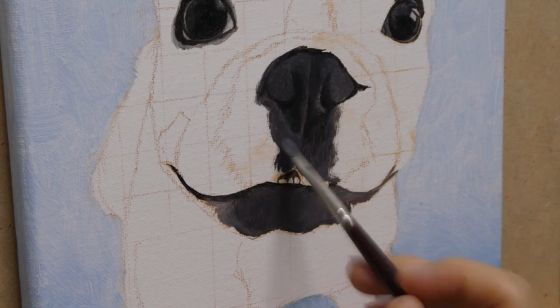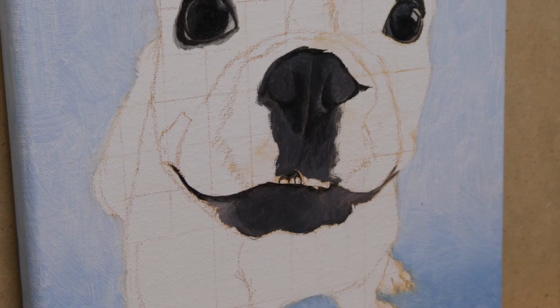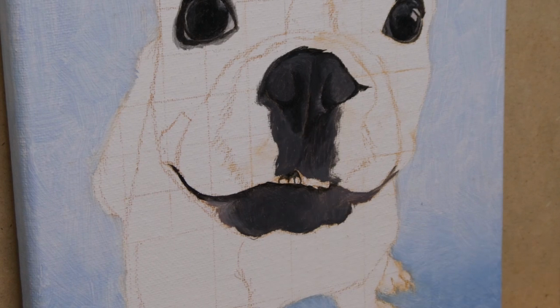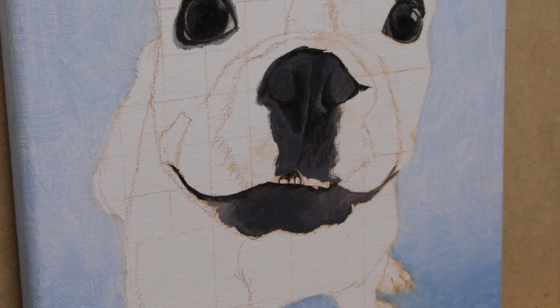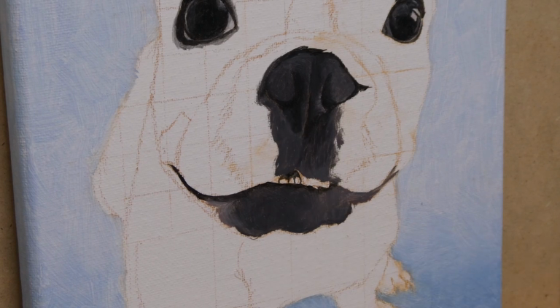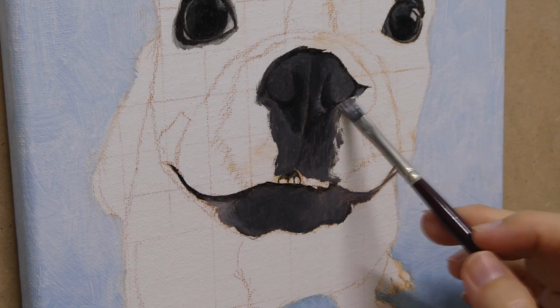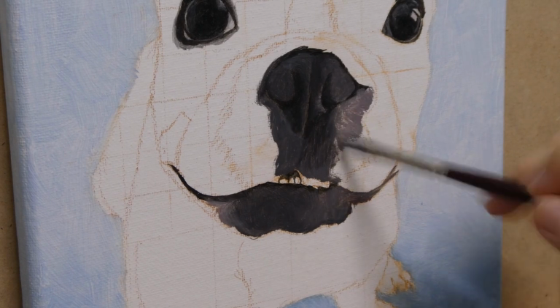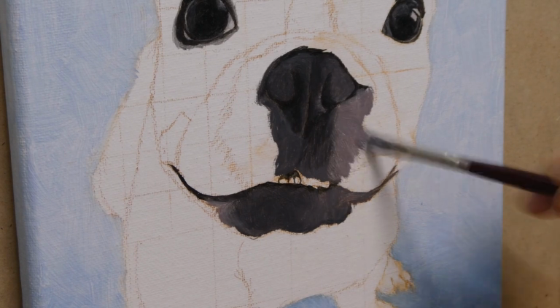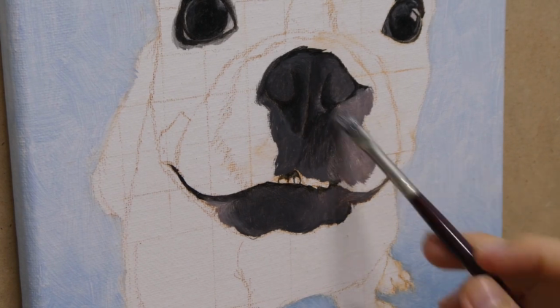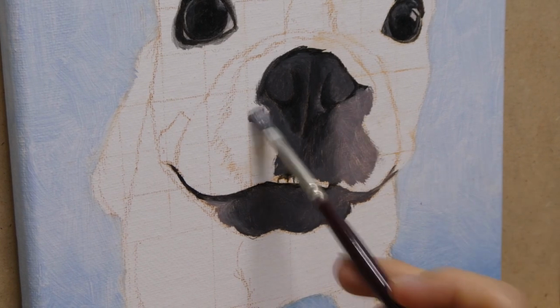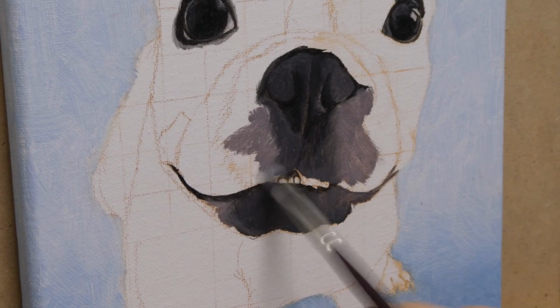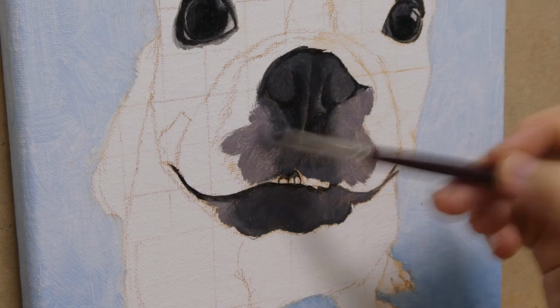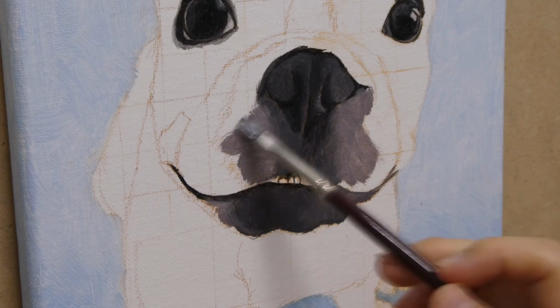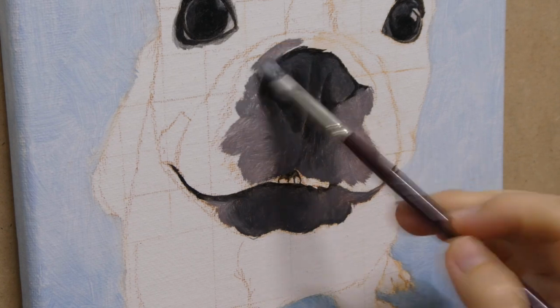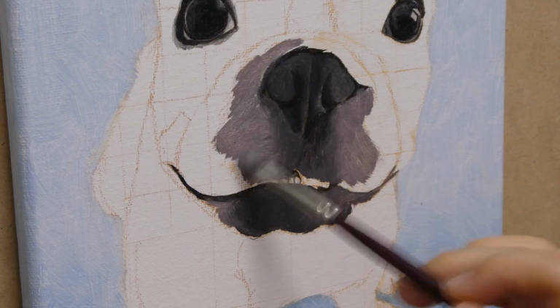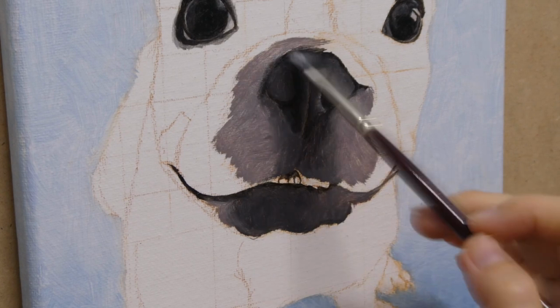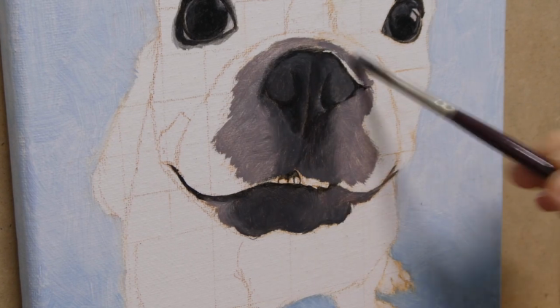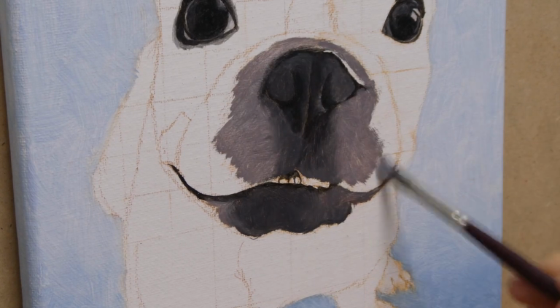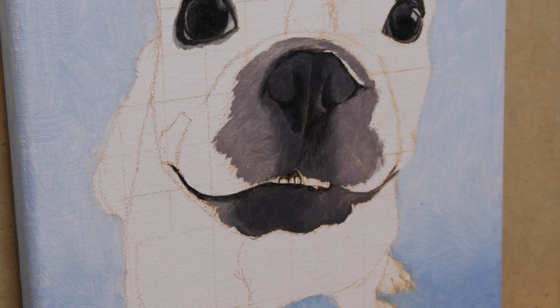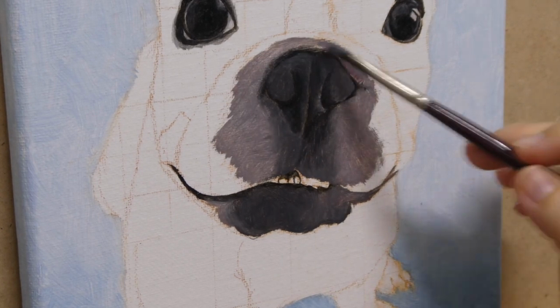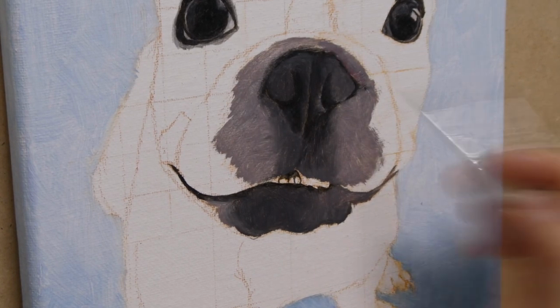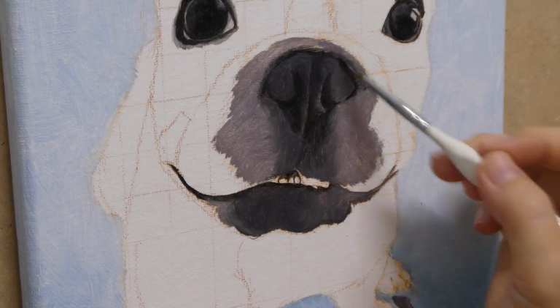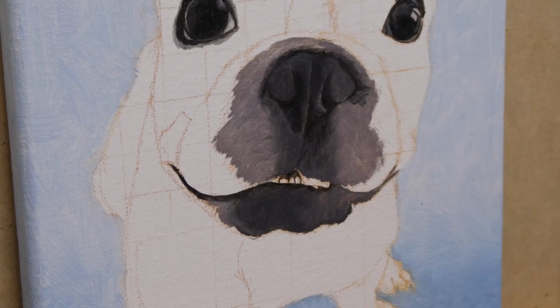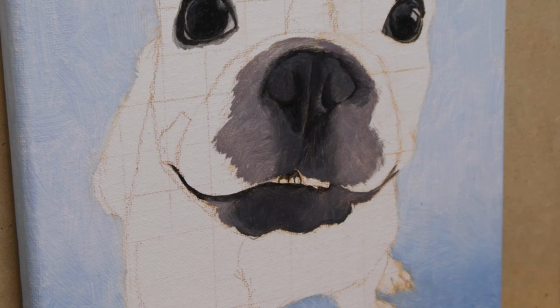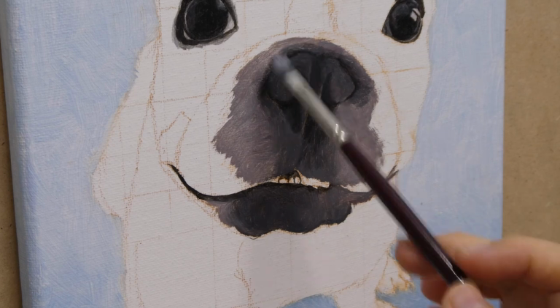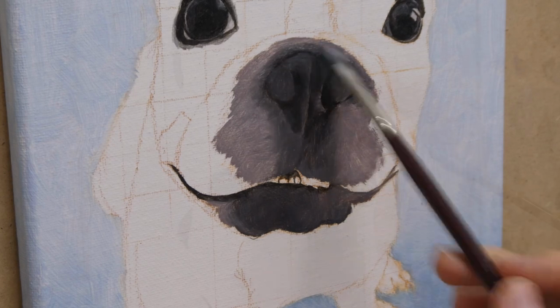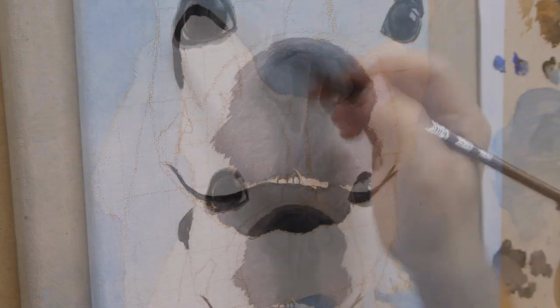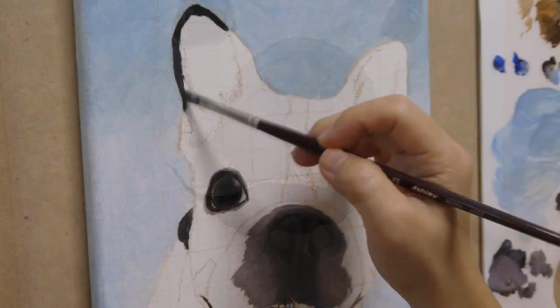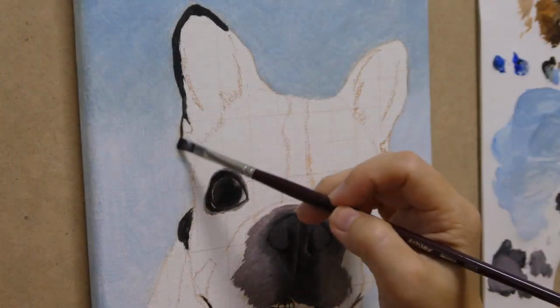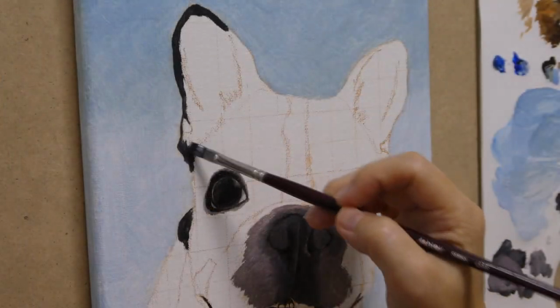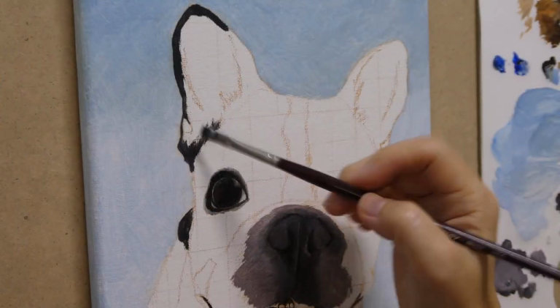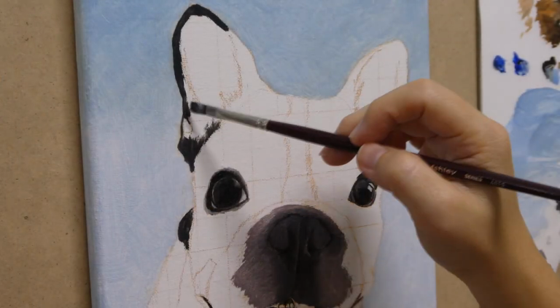Here at the snout, I mainly paint with a darker value right below the nose and a lighter gray color on the outside. After I fill in with these colors, then I gently blend the two where they meet.